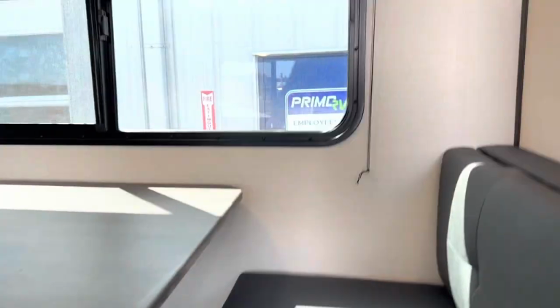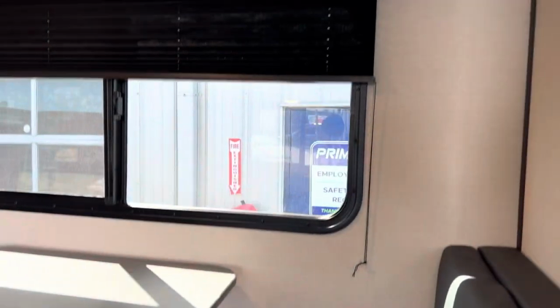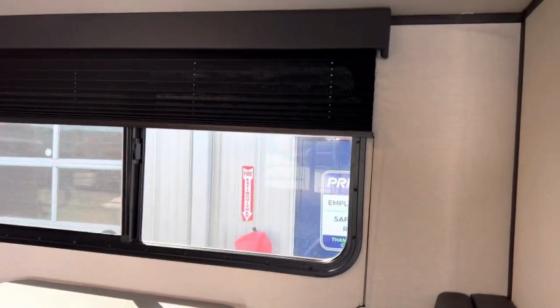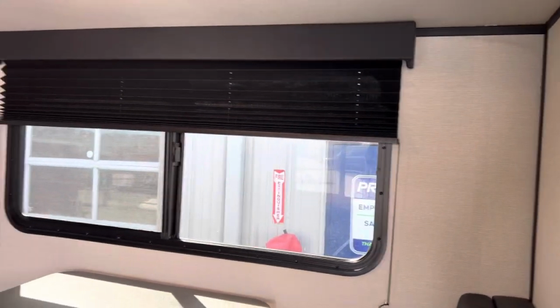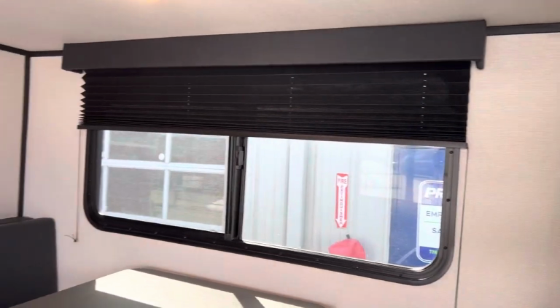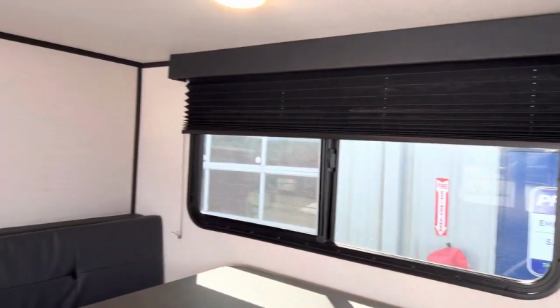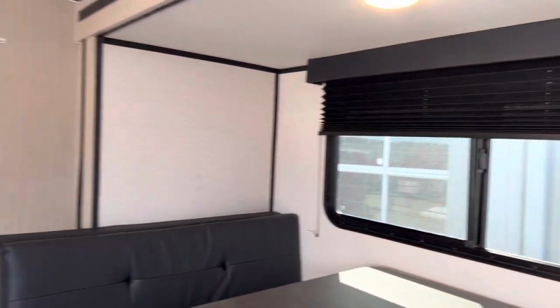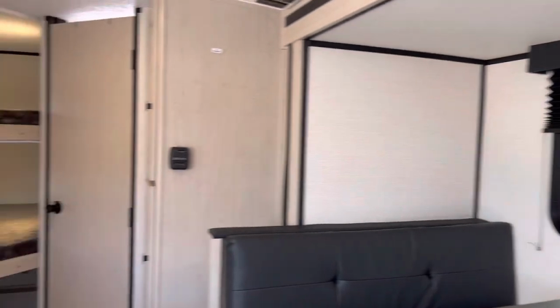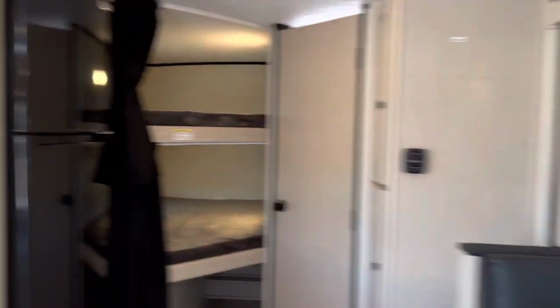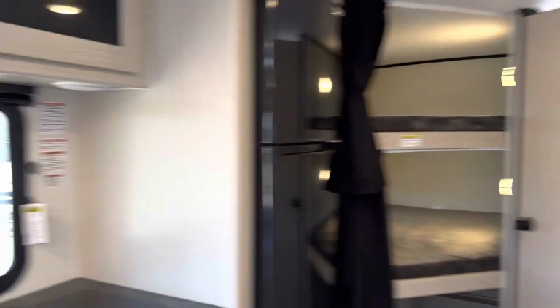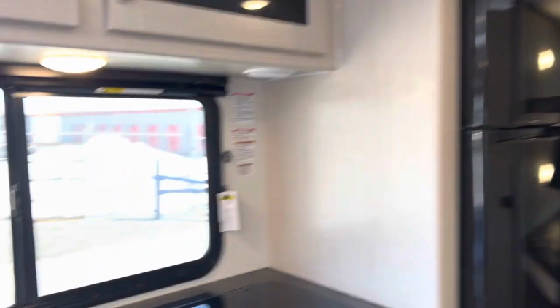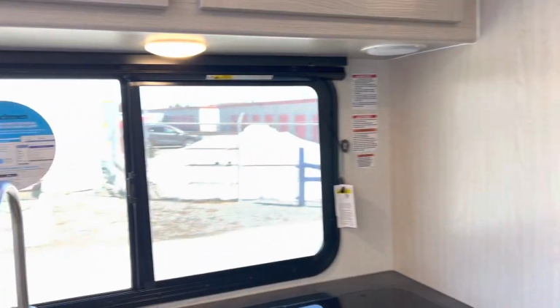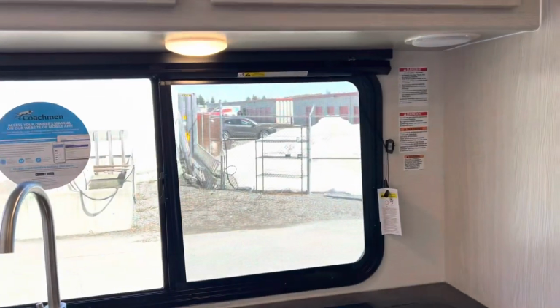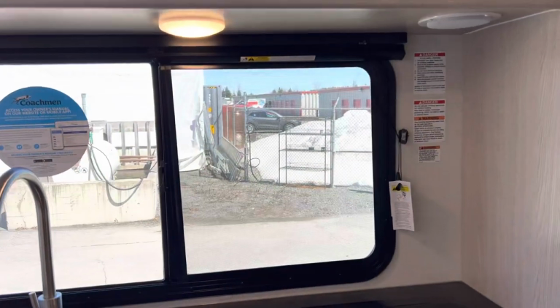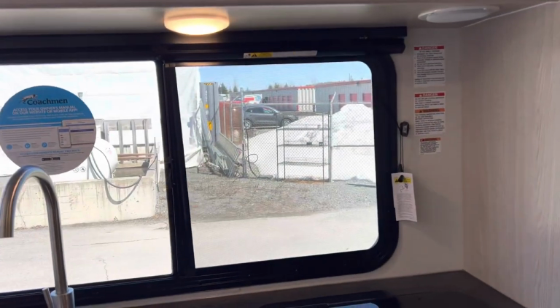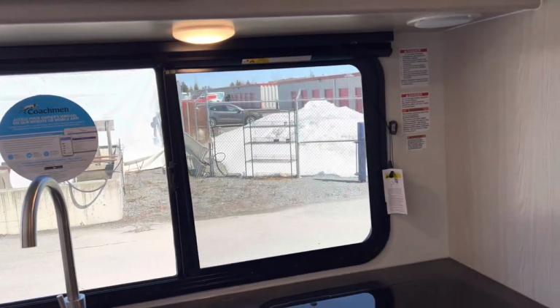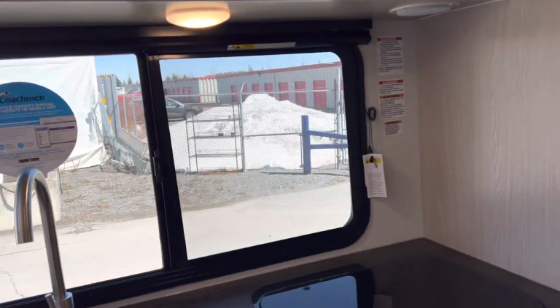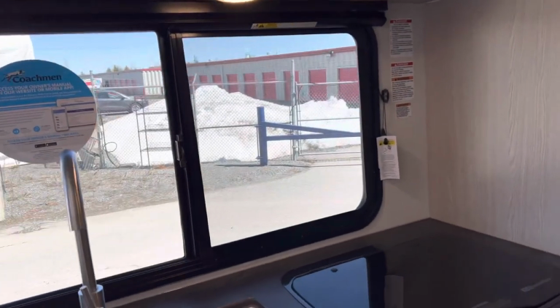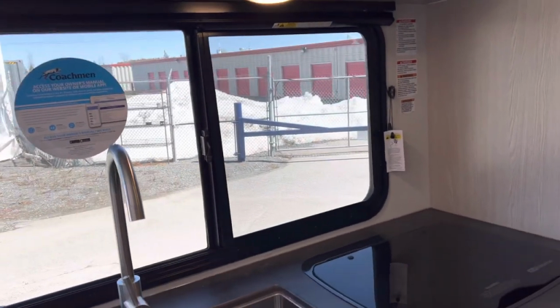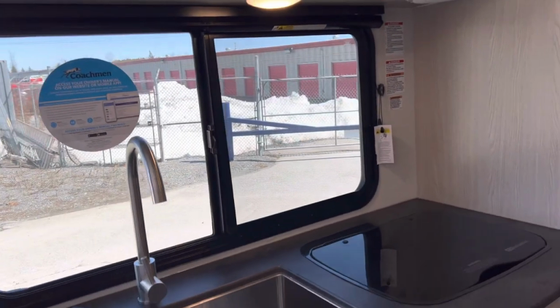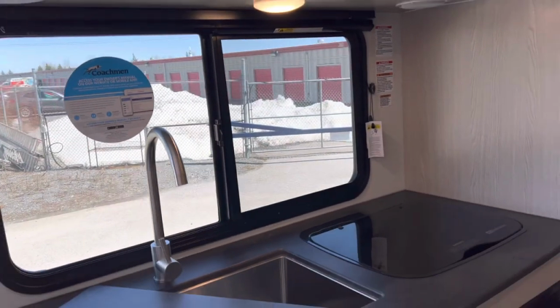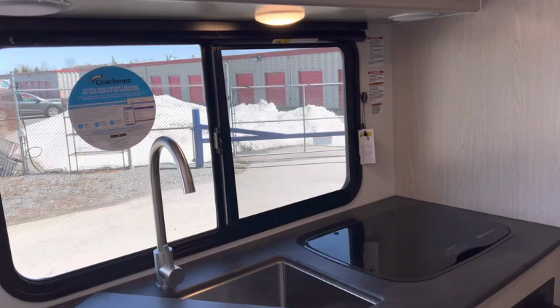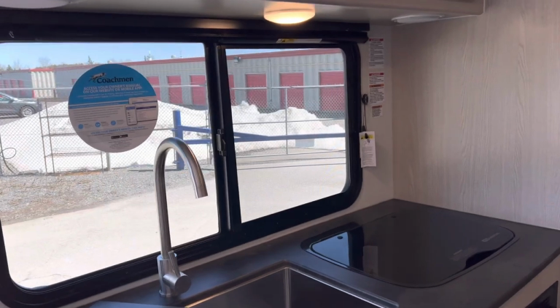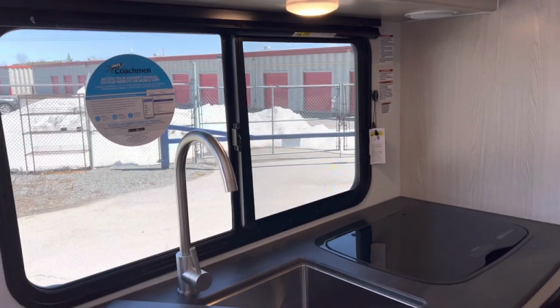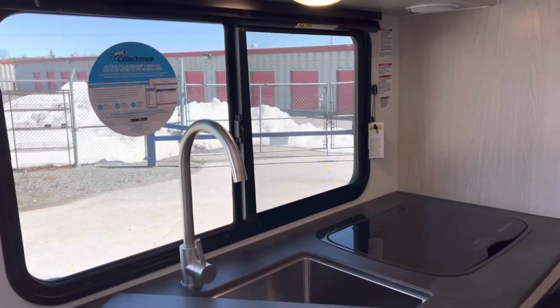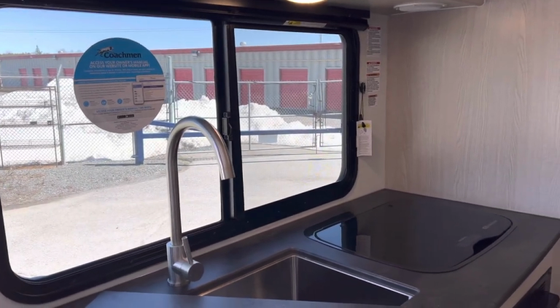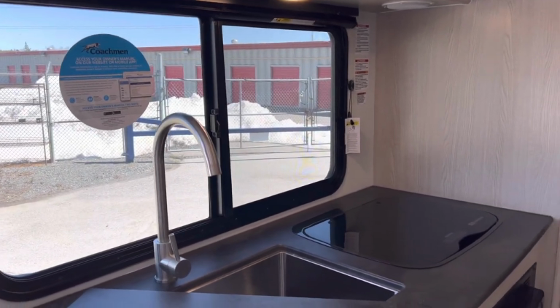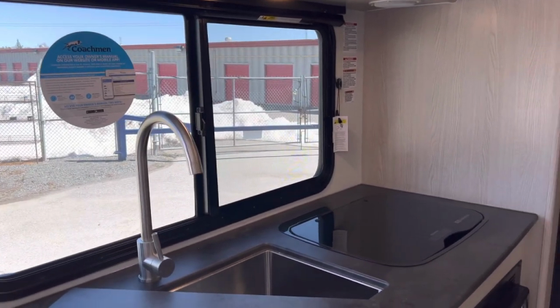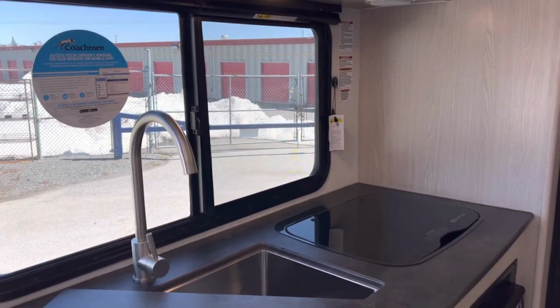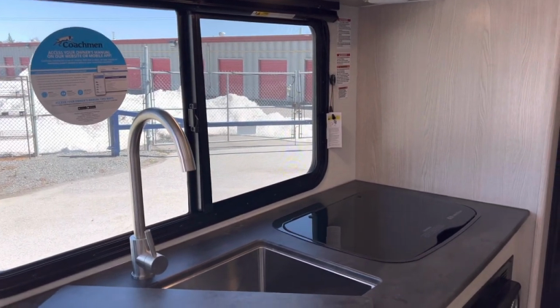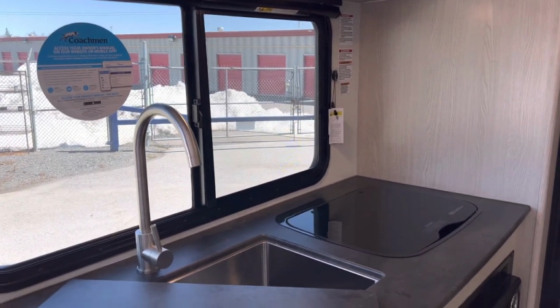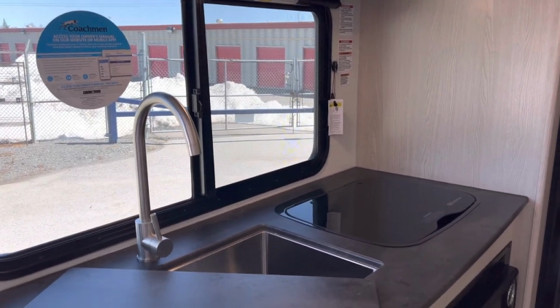One thing about these Apex units is they have nice big windows right across from each other. So you open those up when you're dry camping and it brings in a lot of natural airflow and light.